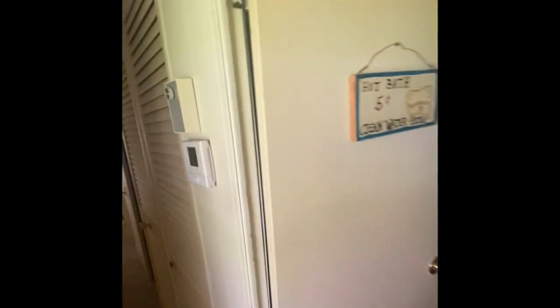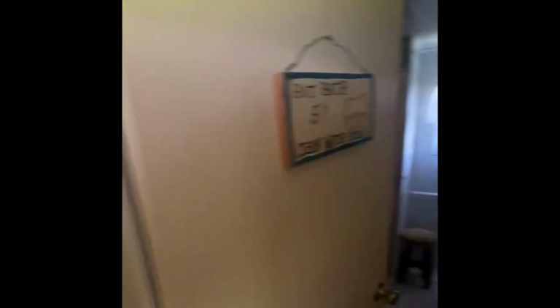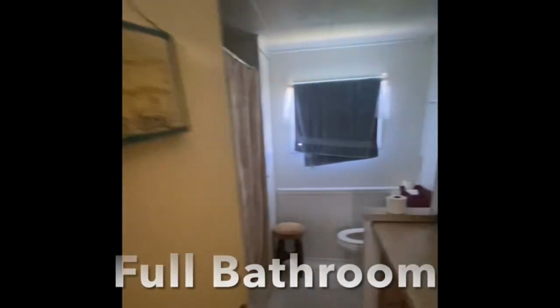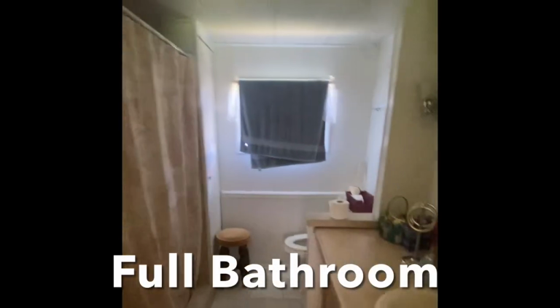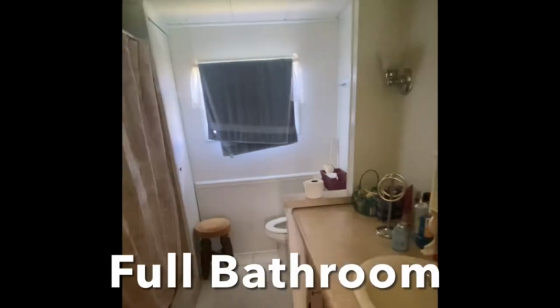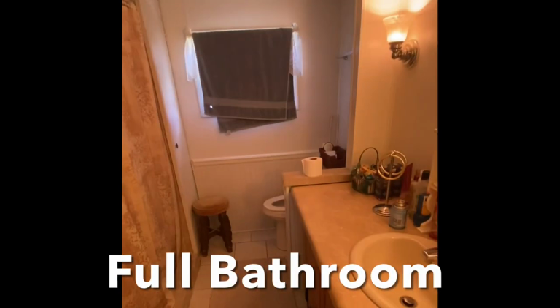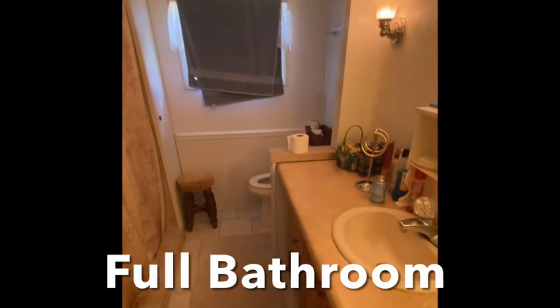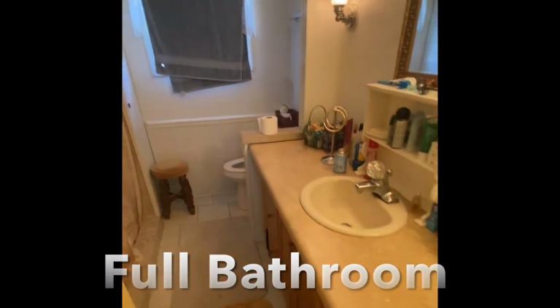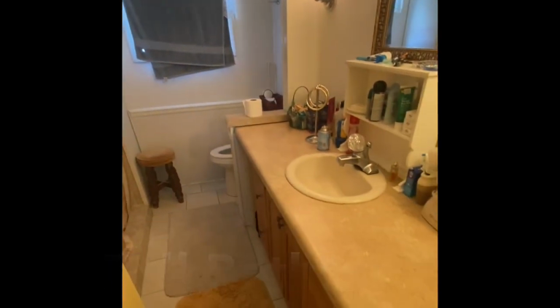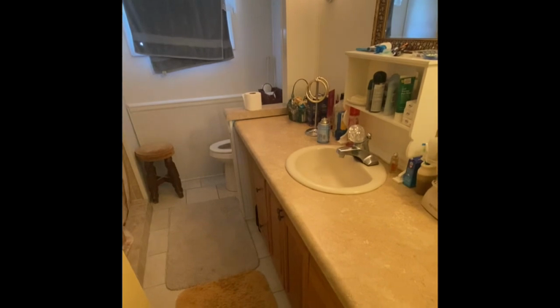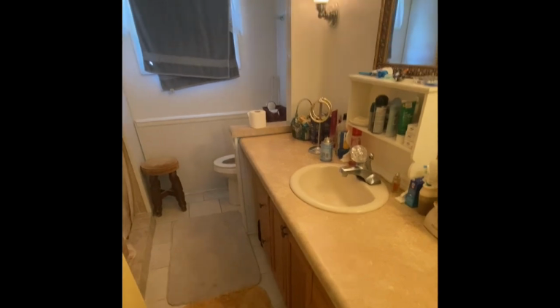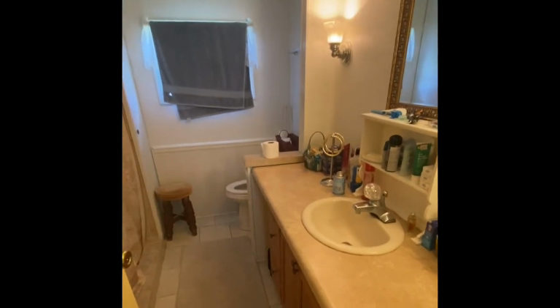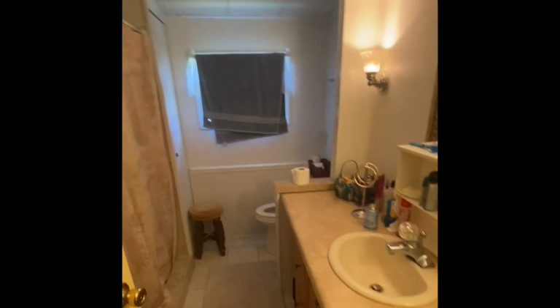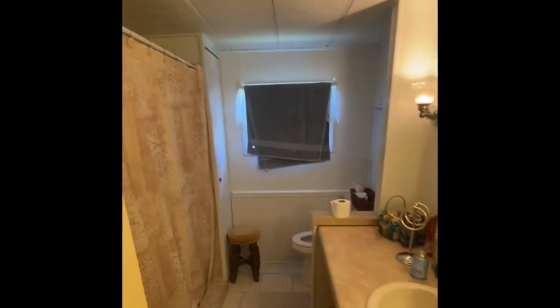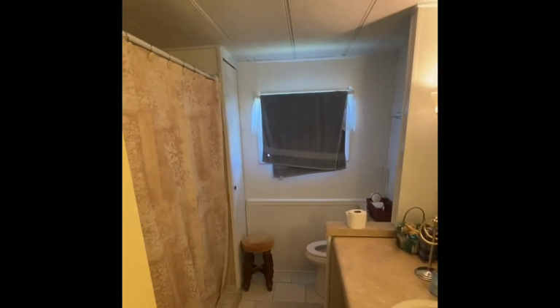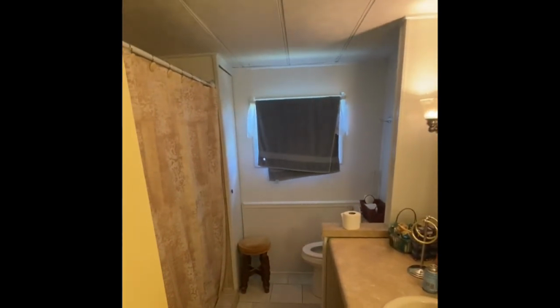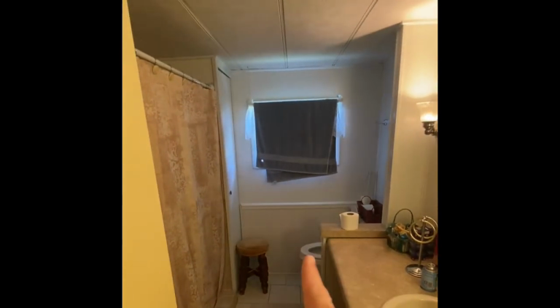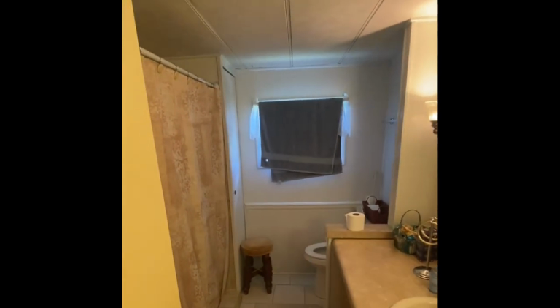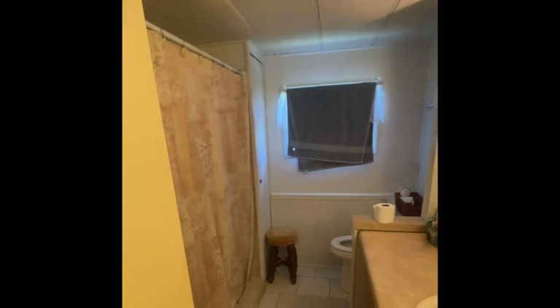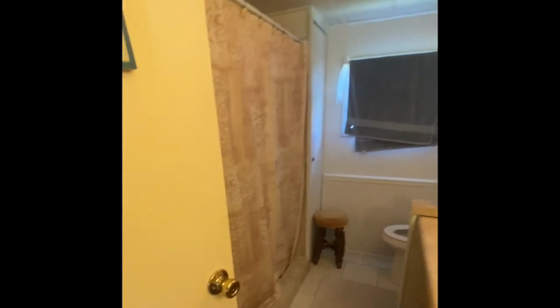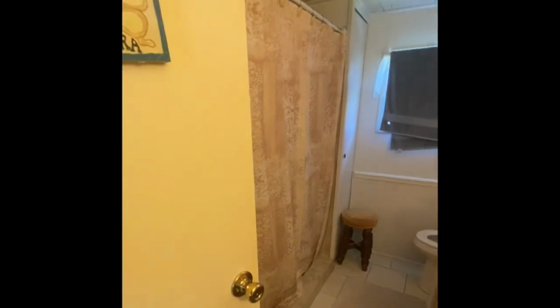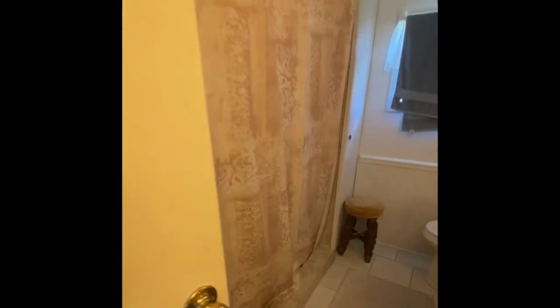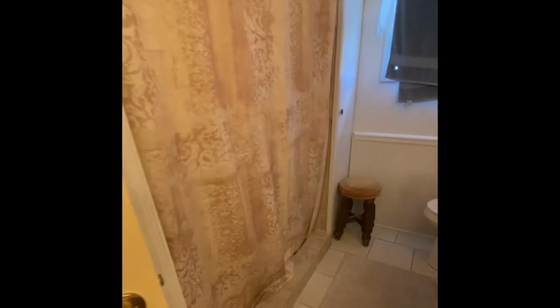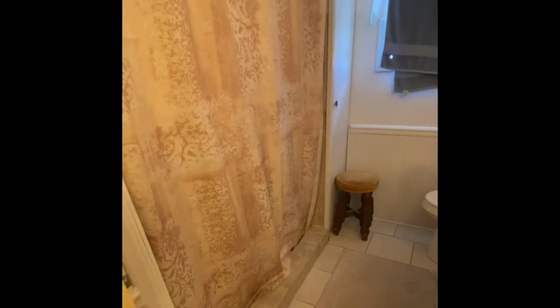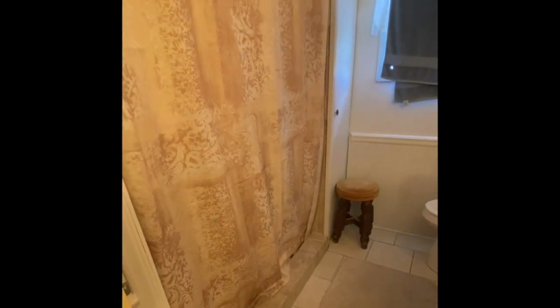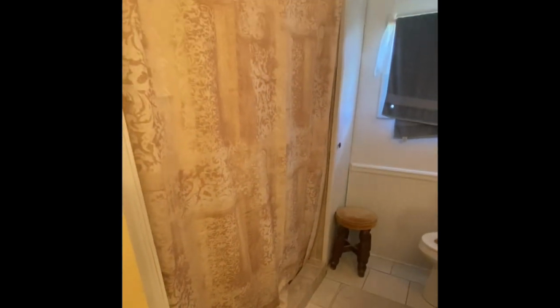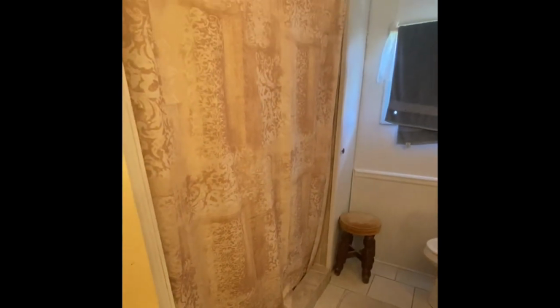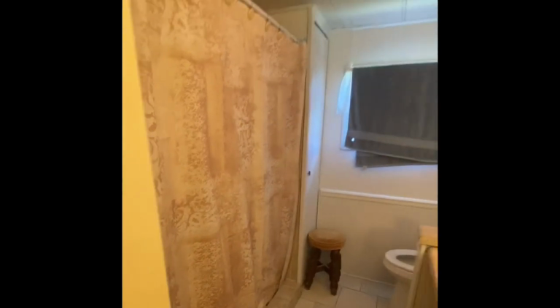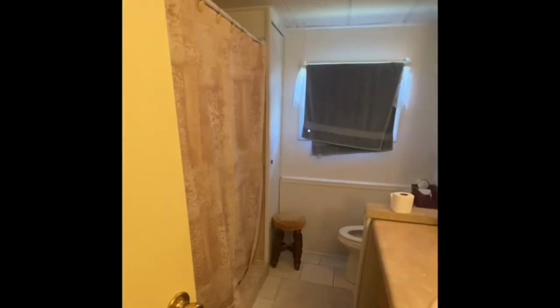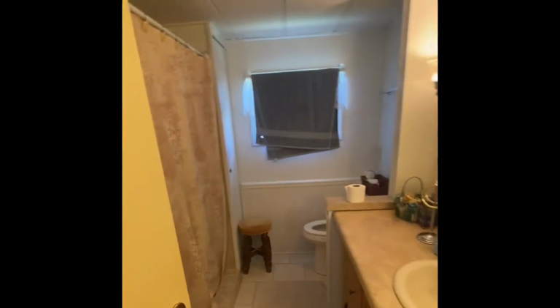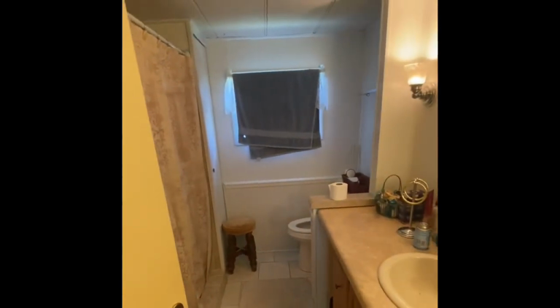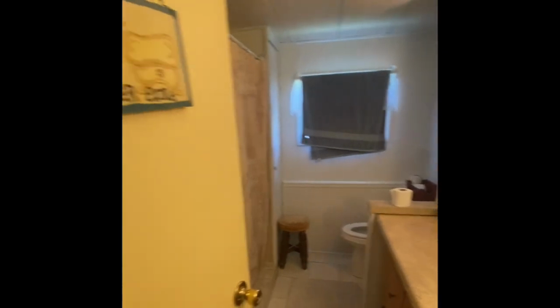The single bathroom in the property features a newer vanity with a raised sink, some nice baseboard trim all throughout, and an updated shower stall — so no high-entry tub-shower combo that we usually see.